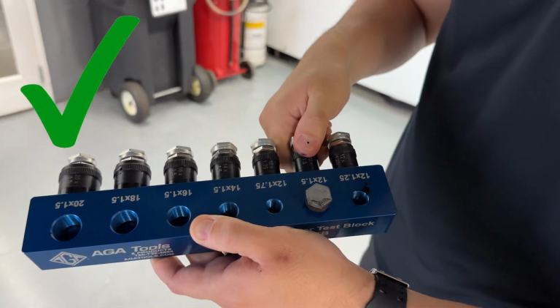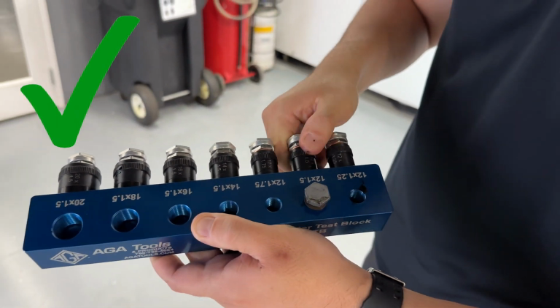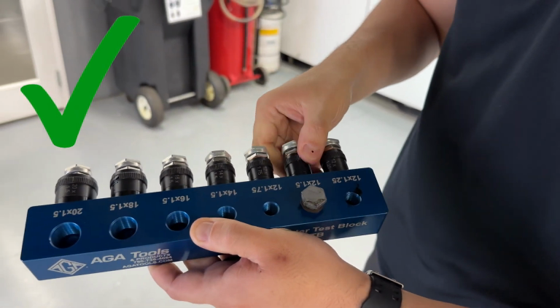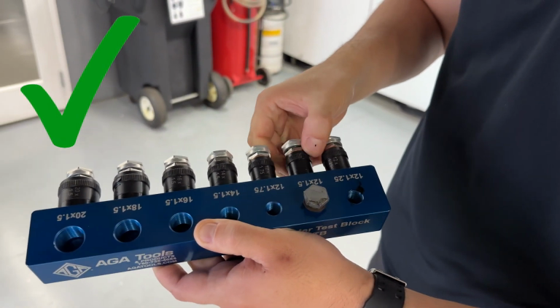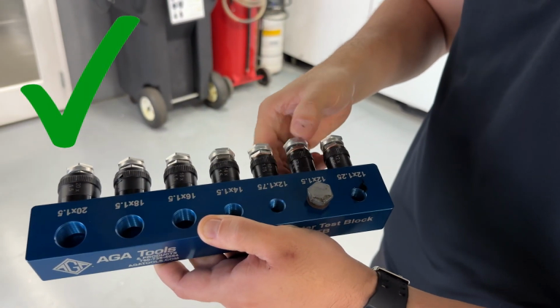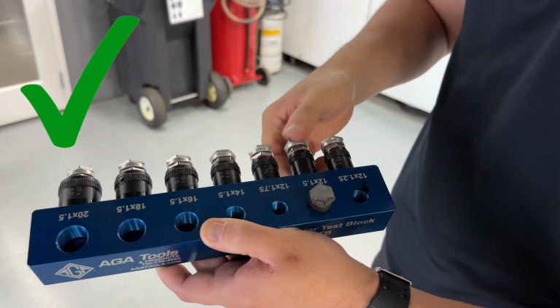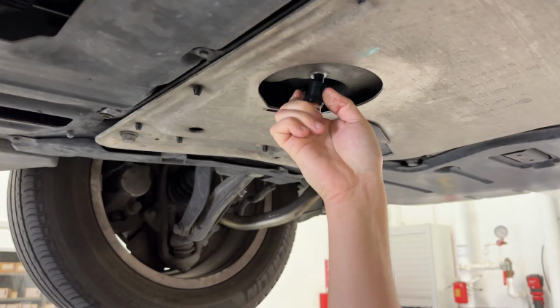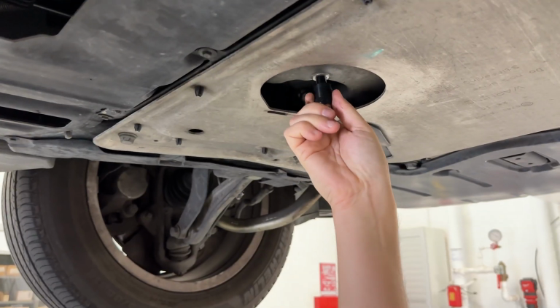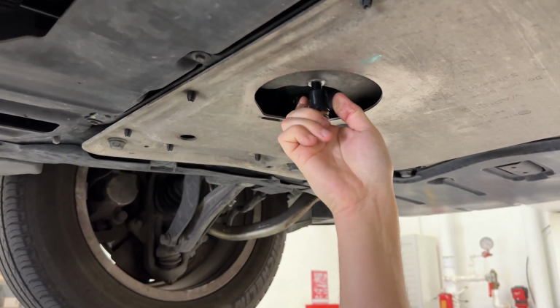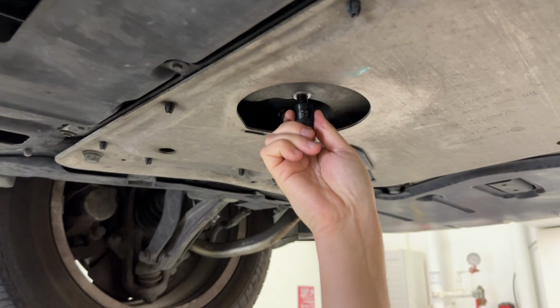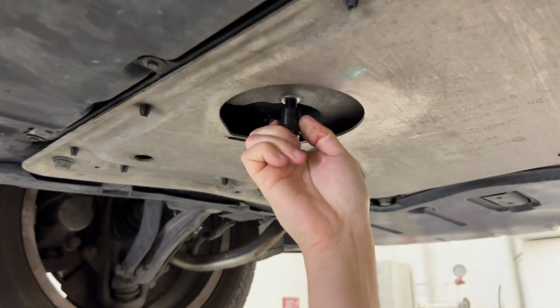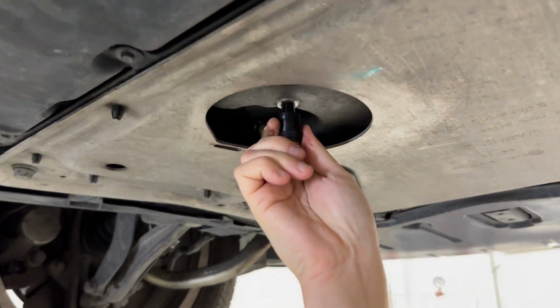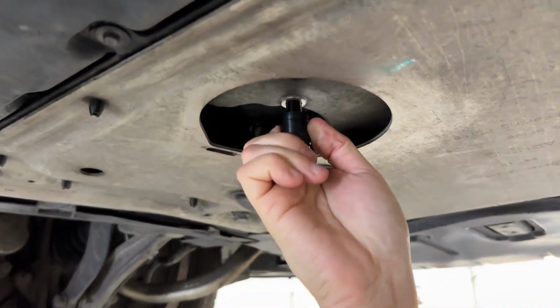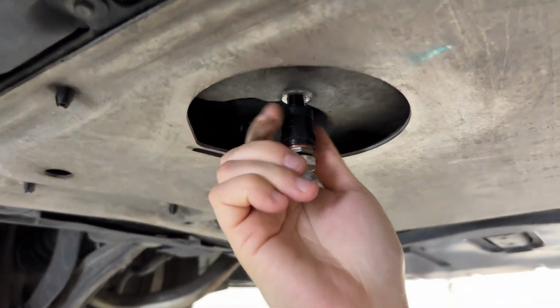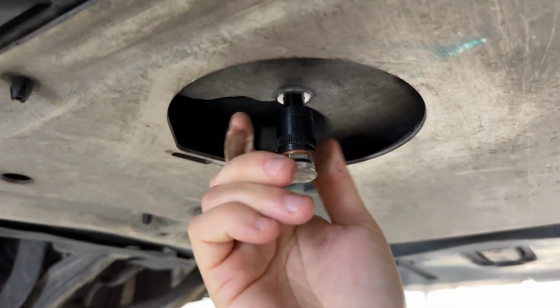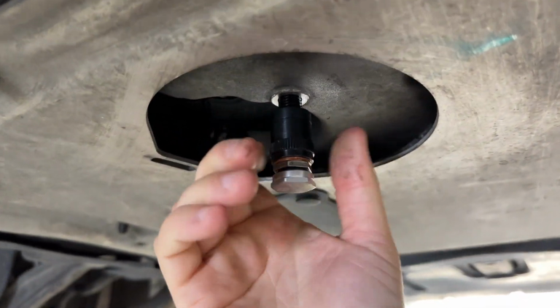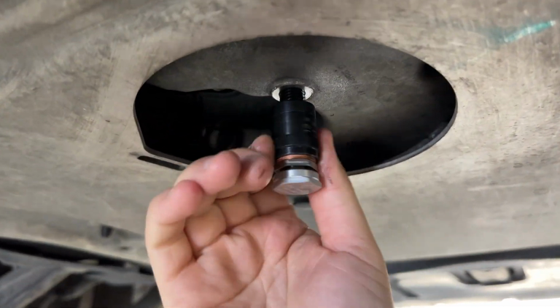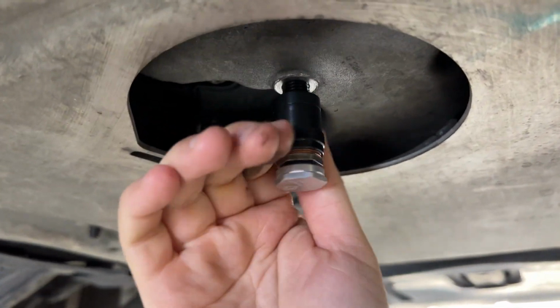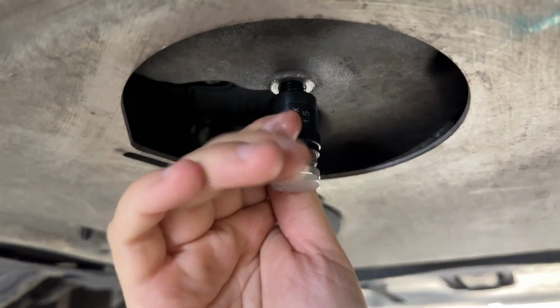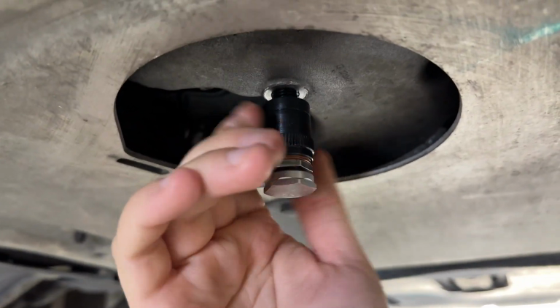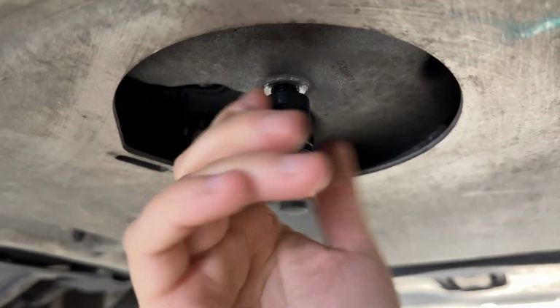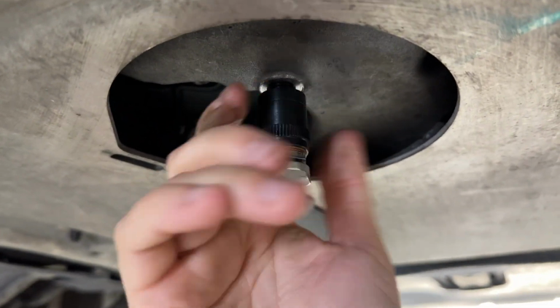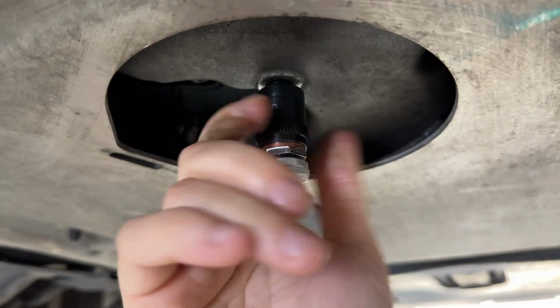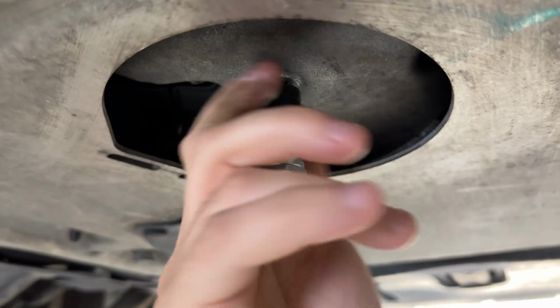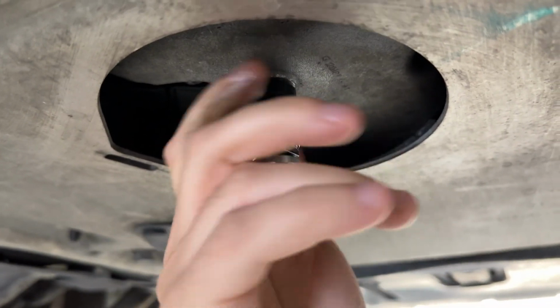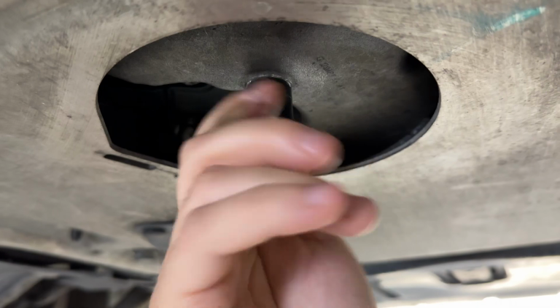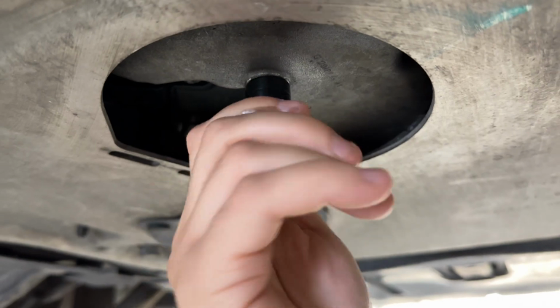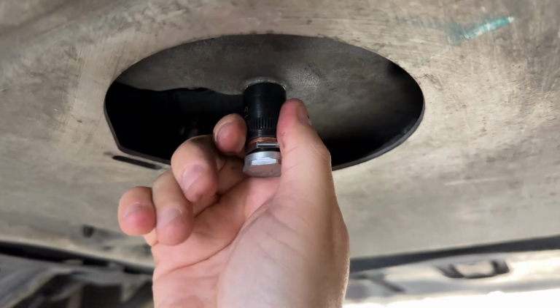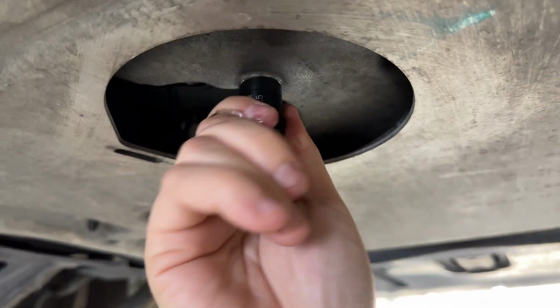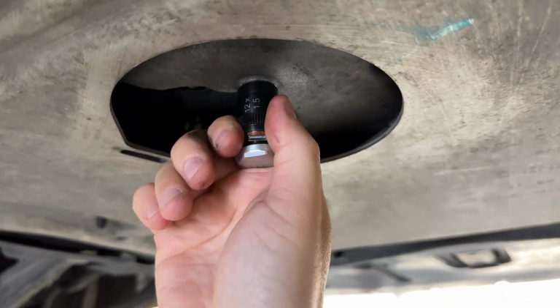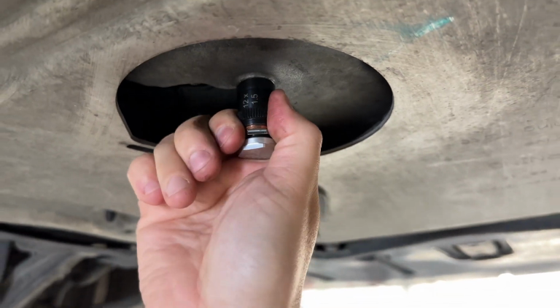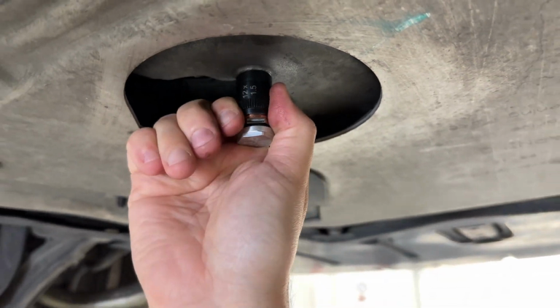Remove the correlating adapter and install it into the oil pan. Tighten by hand only. Each adapter has a big compression o-ring so there's no need to use a wrench or socket to tighten it down.